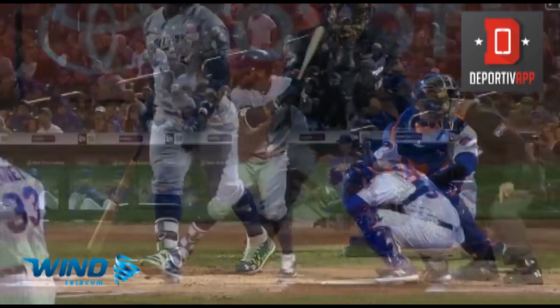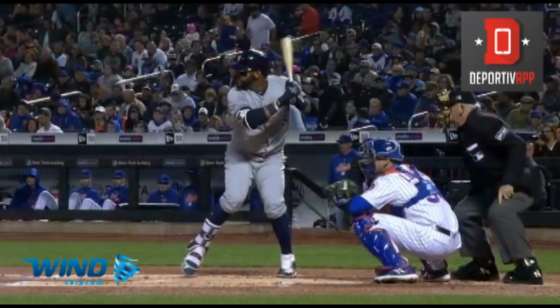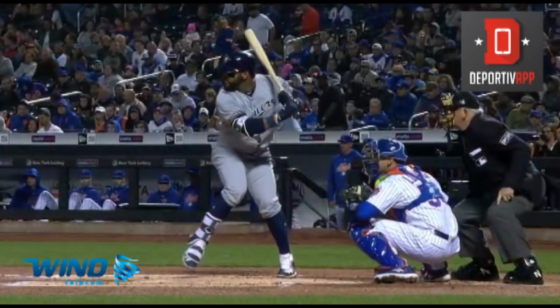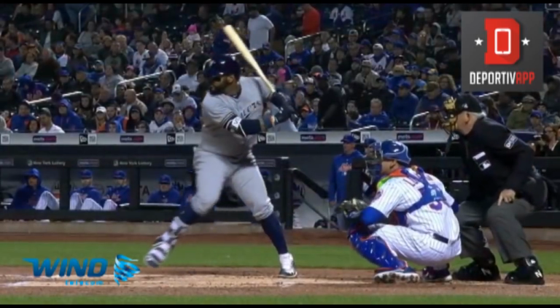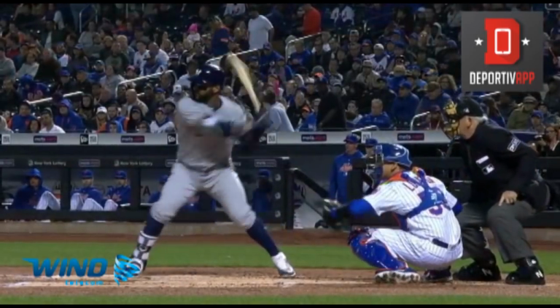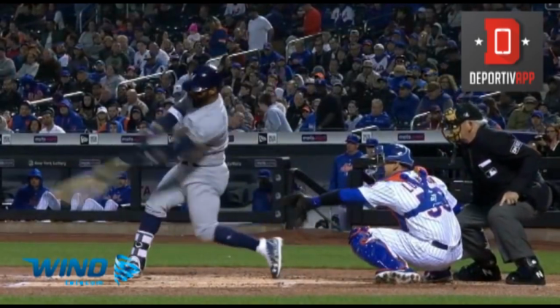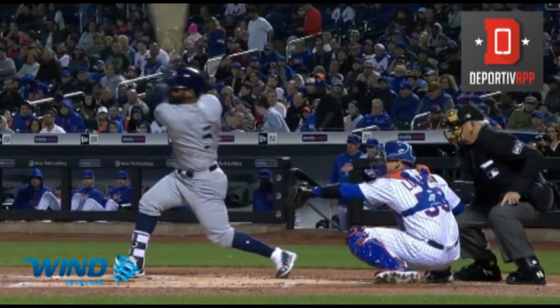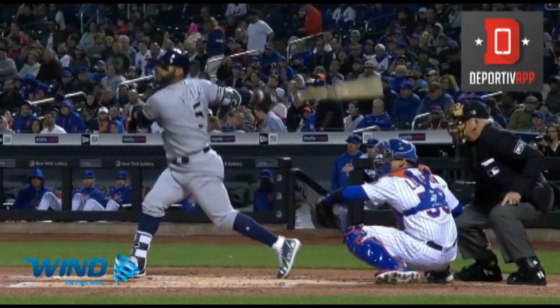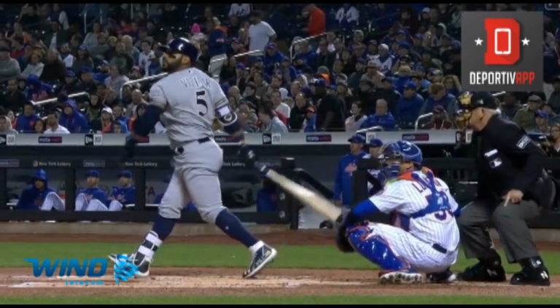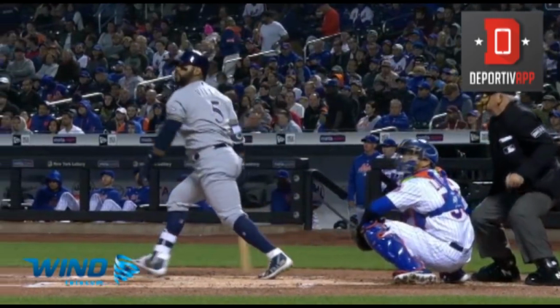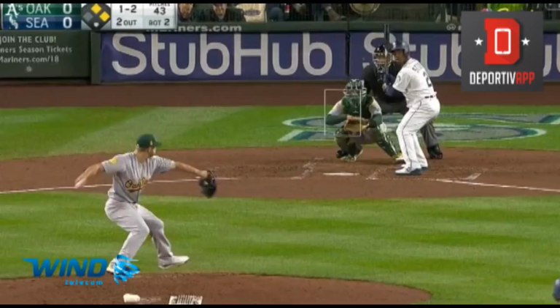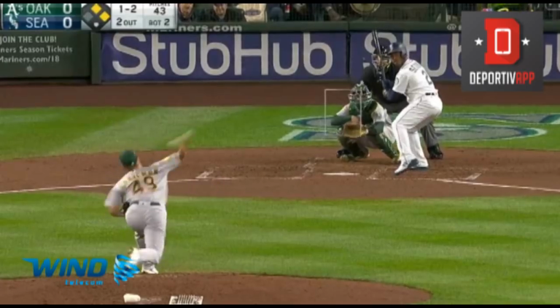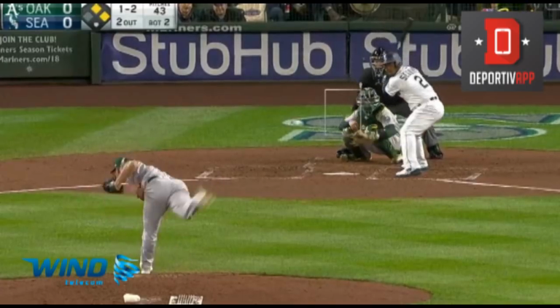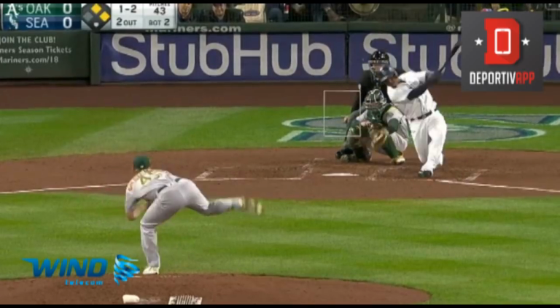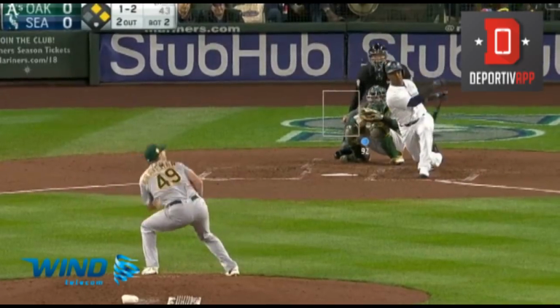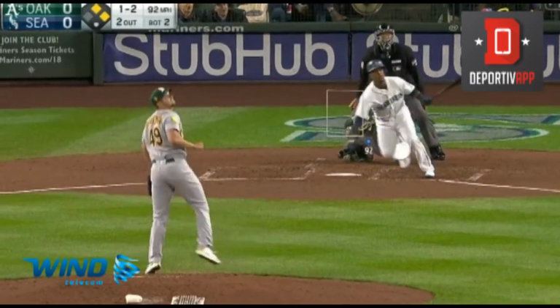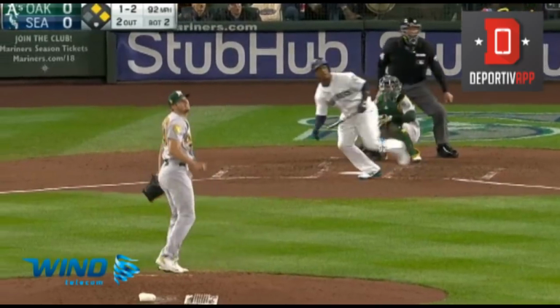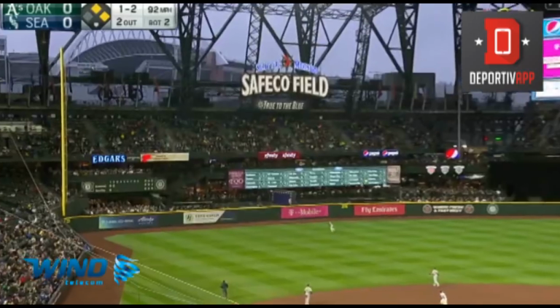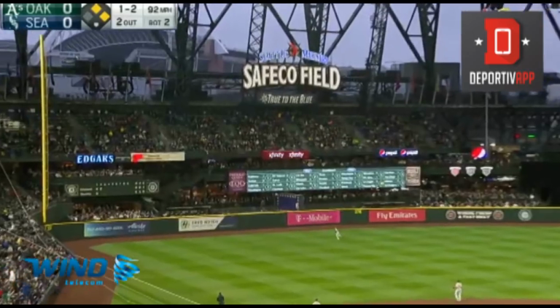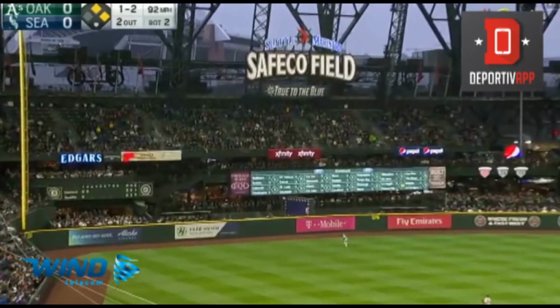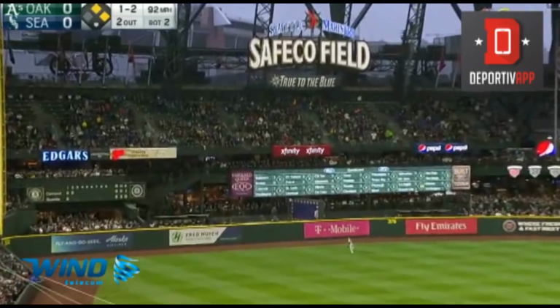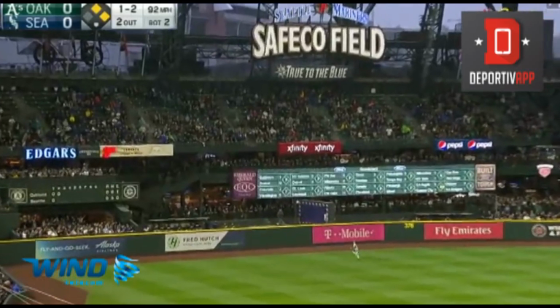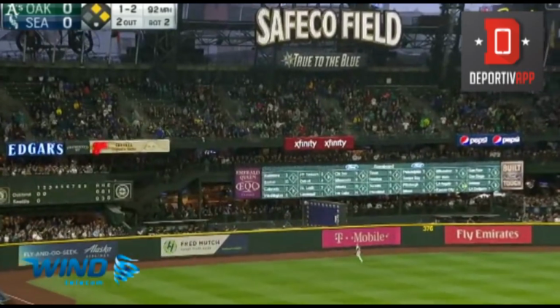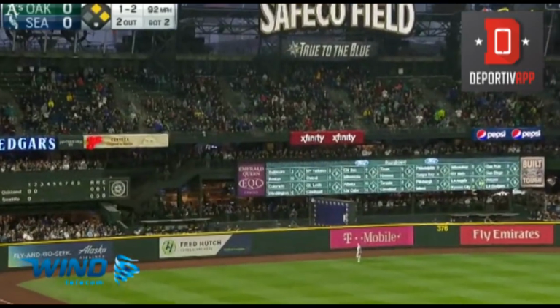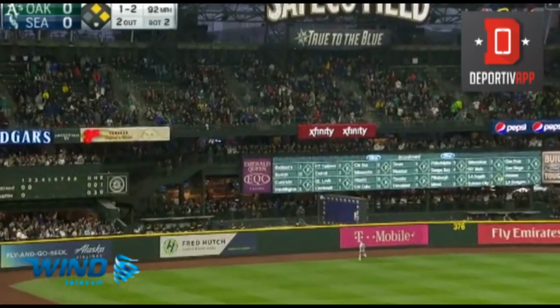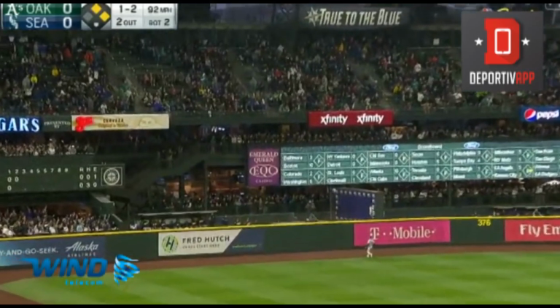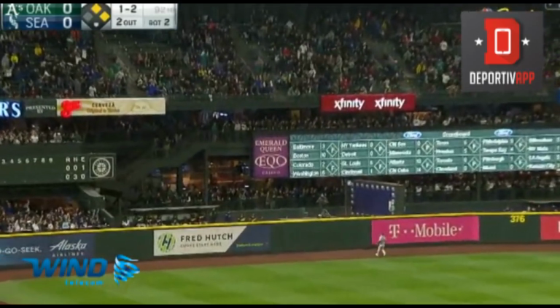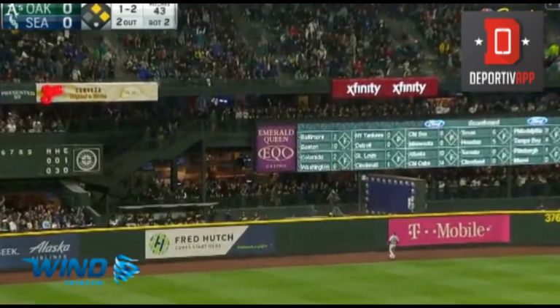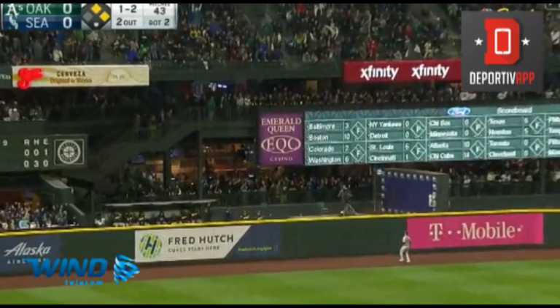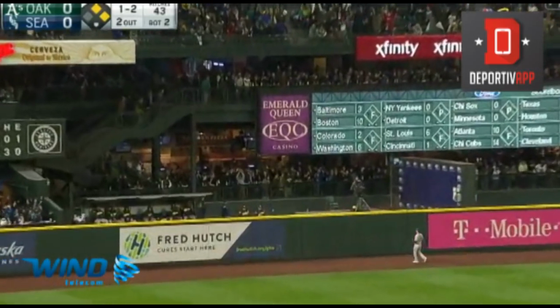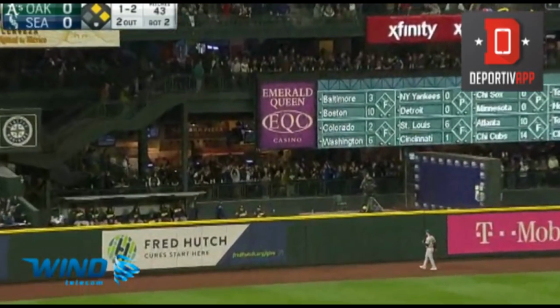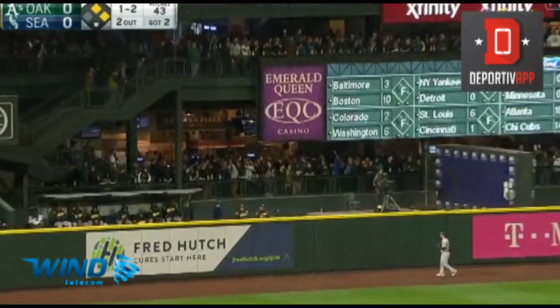Jonathan Villar goes opposite field. That one hit deep to left. It's gone.